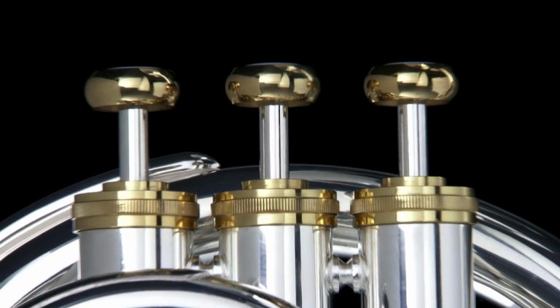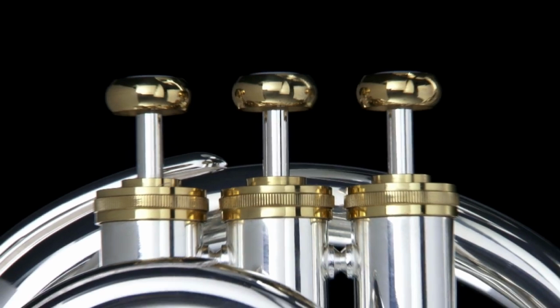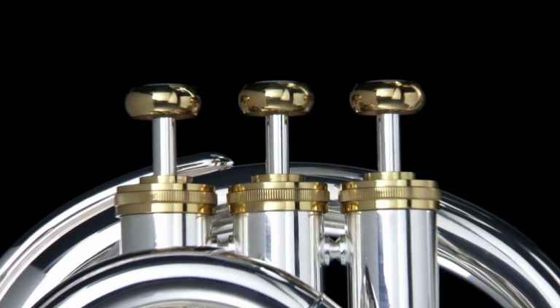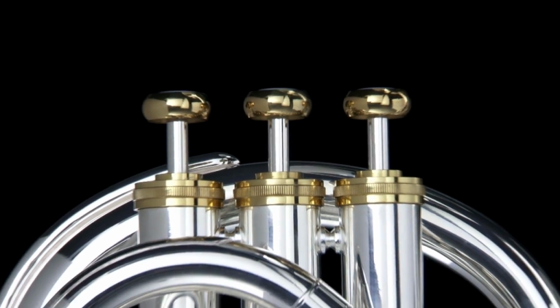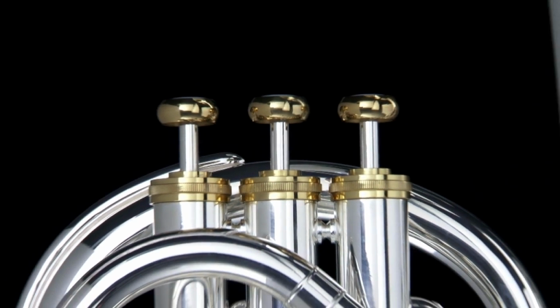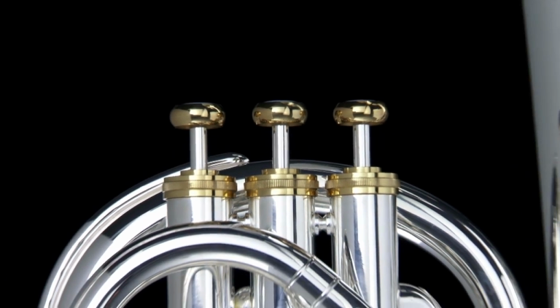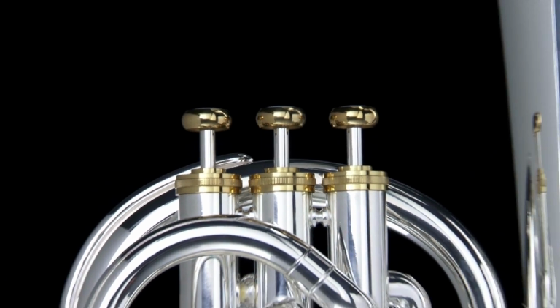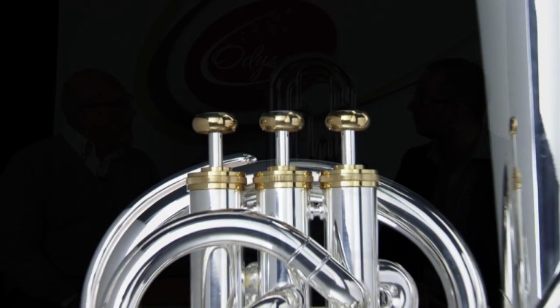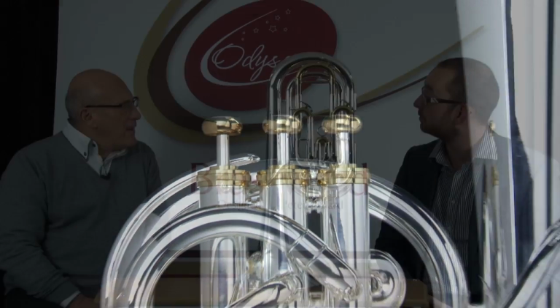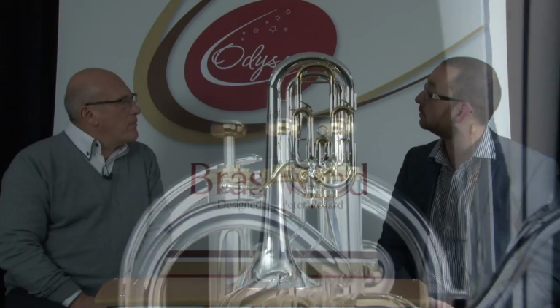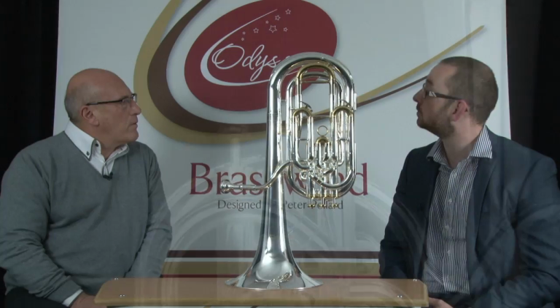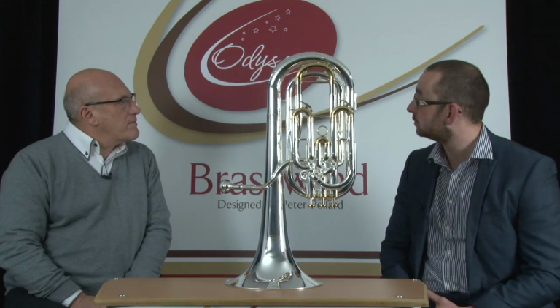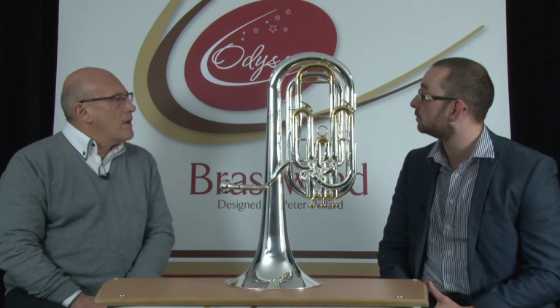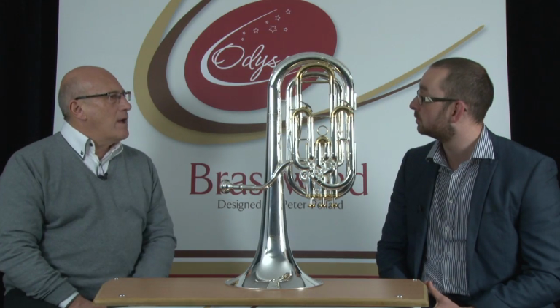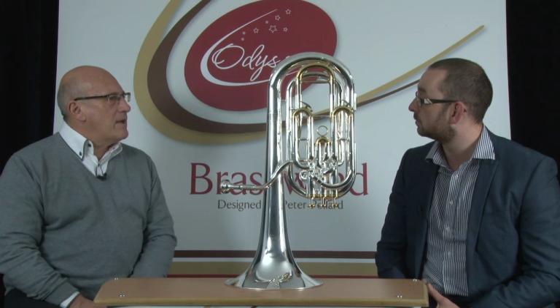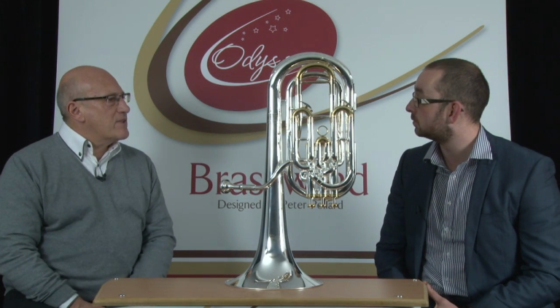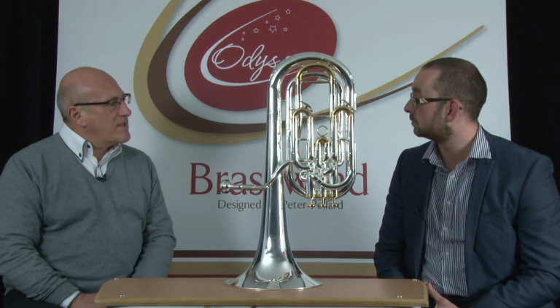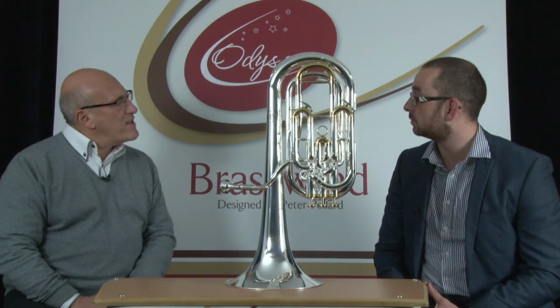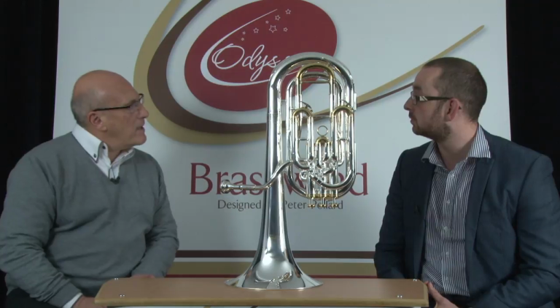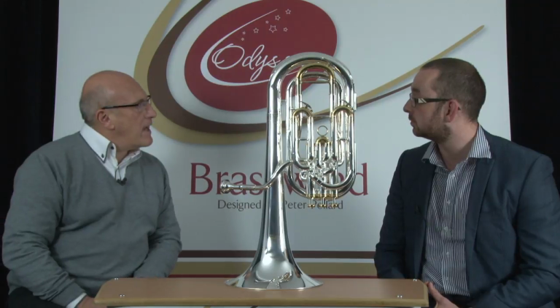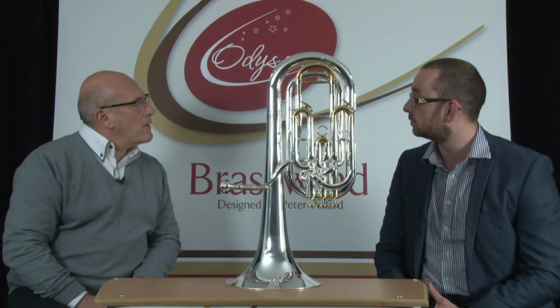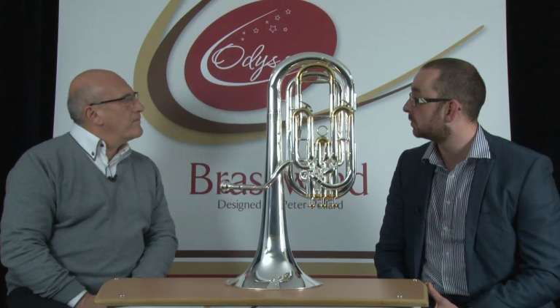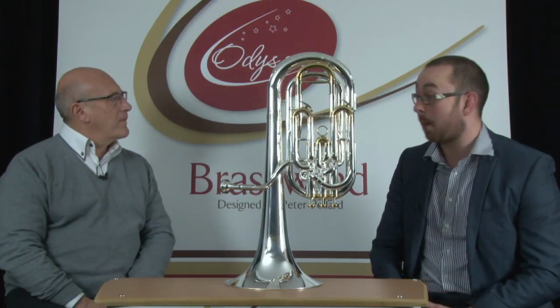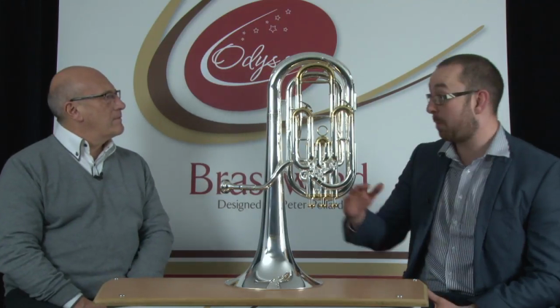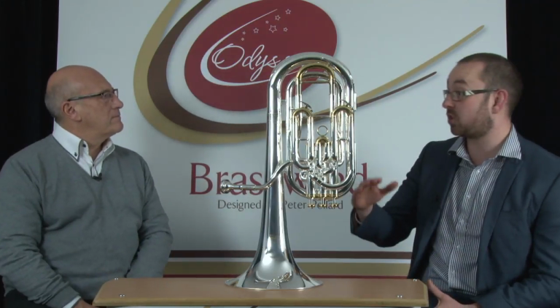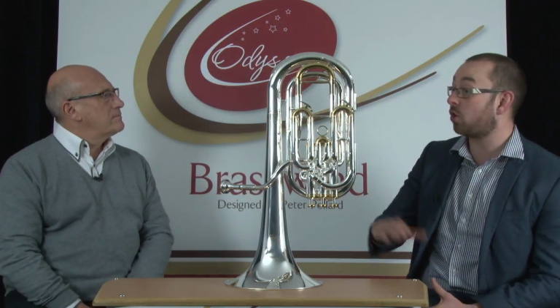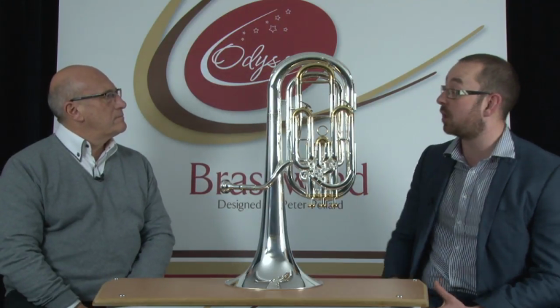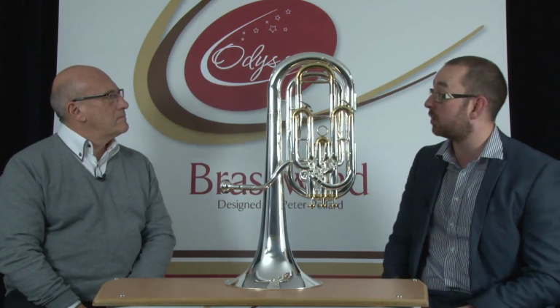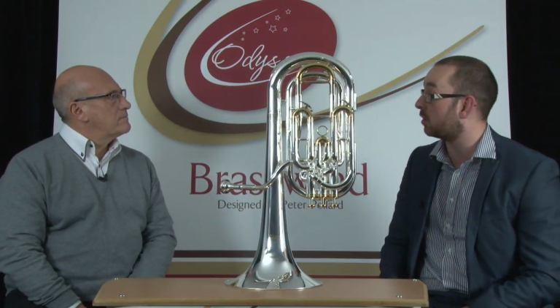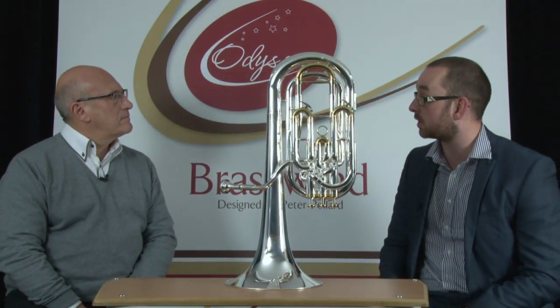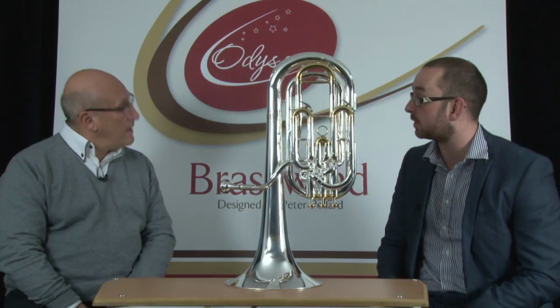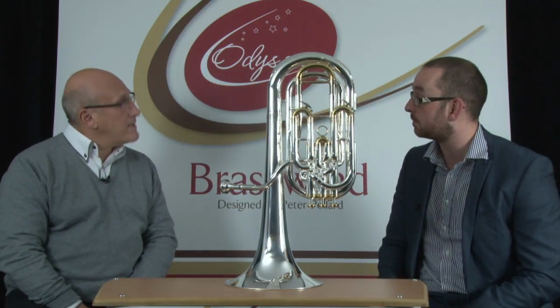Whereabouts does it sit within the brass bands? Like the trombones — it's a very similar sound, but pitched an octave lower than the cornet. That's right? Yes.